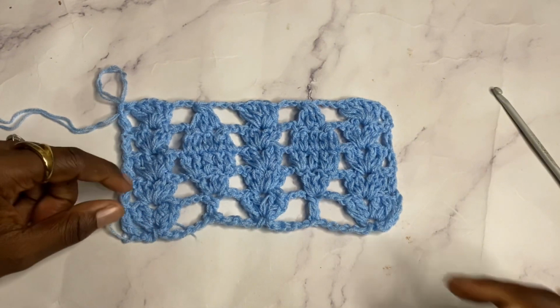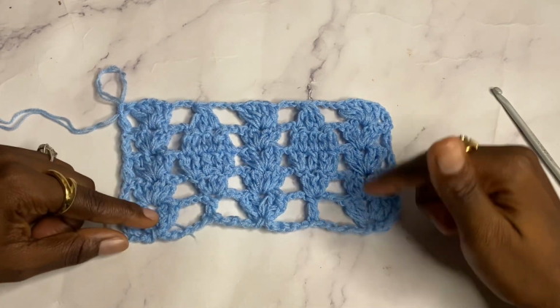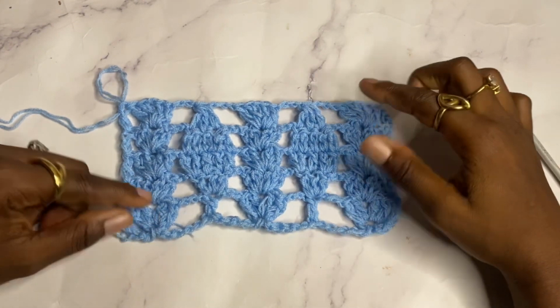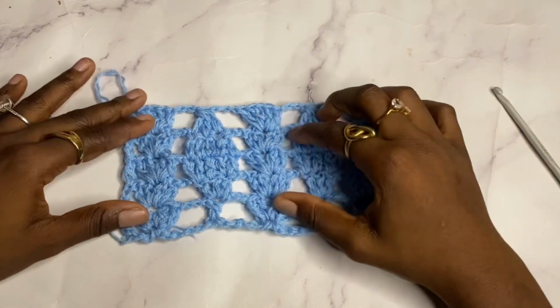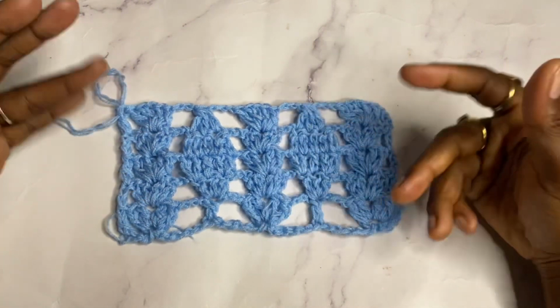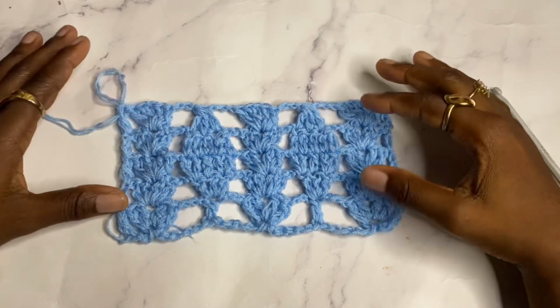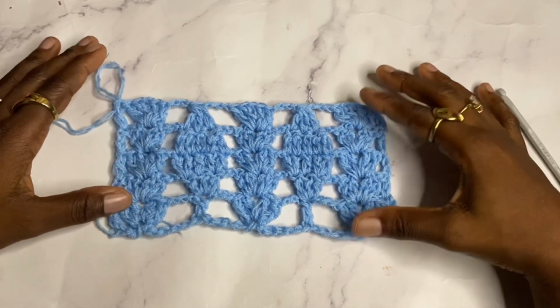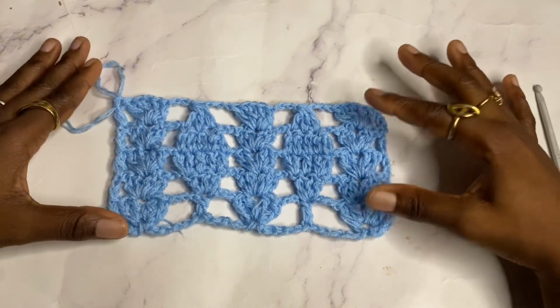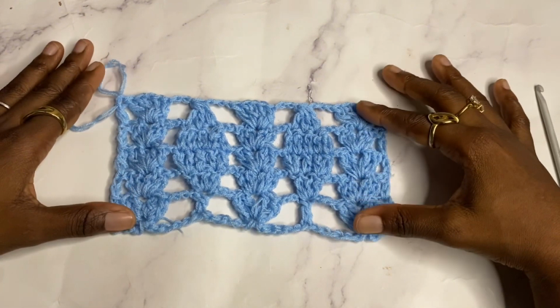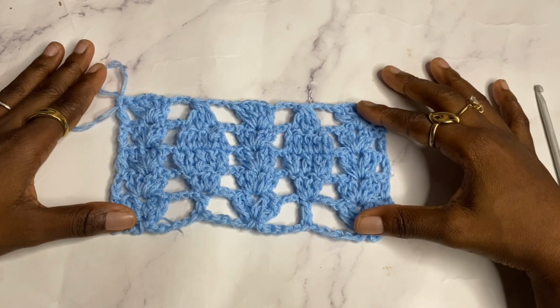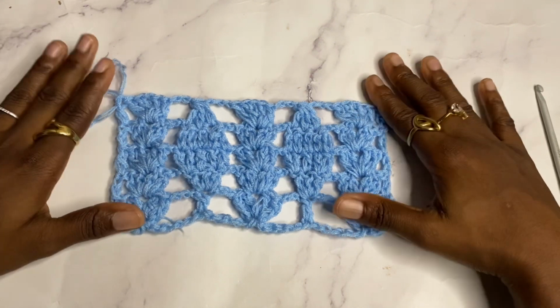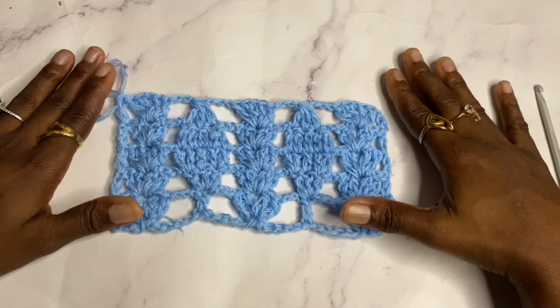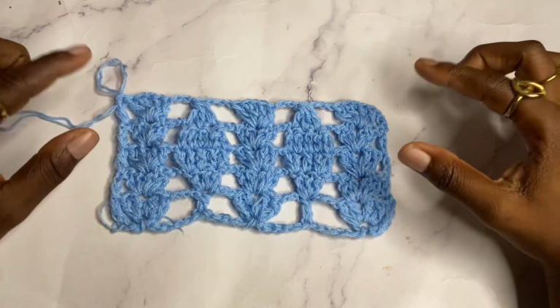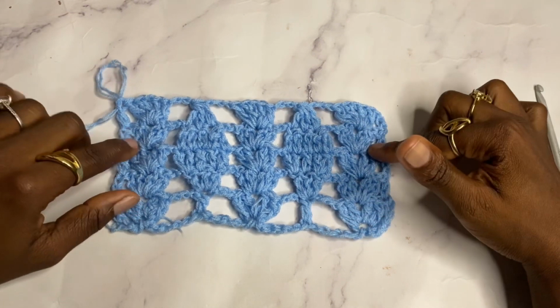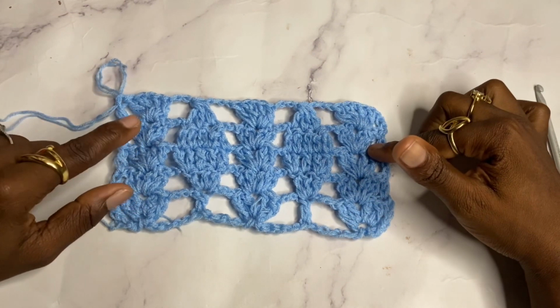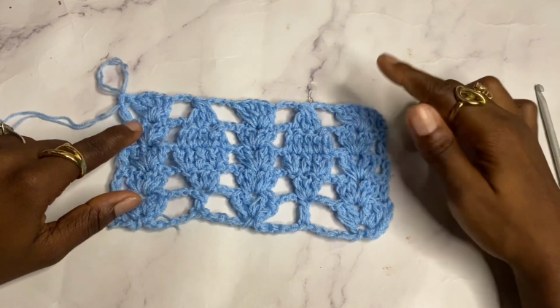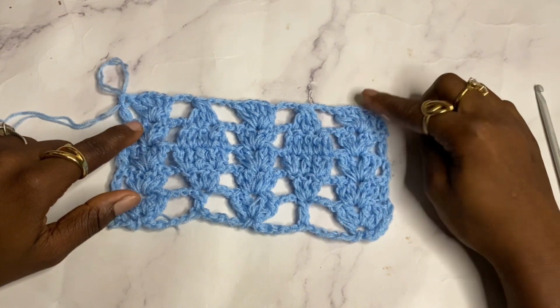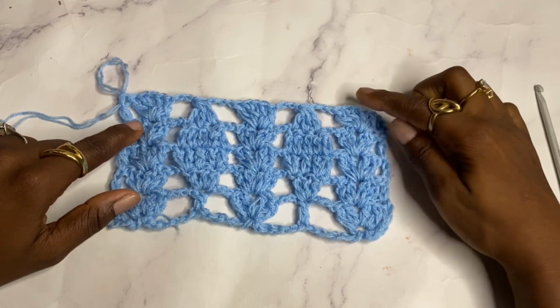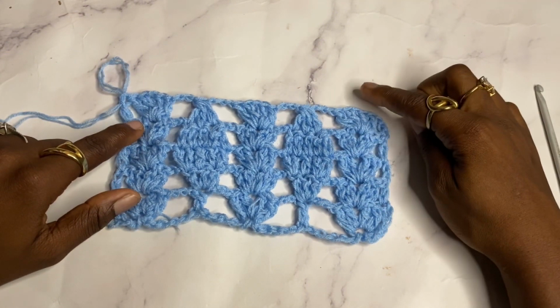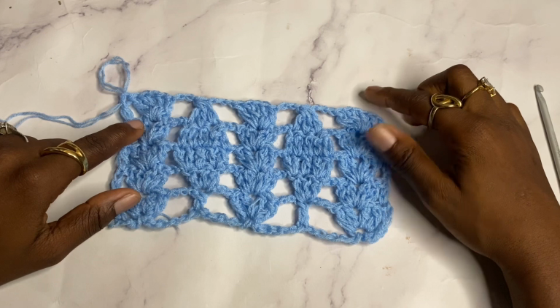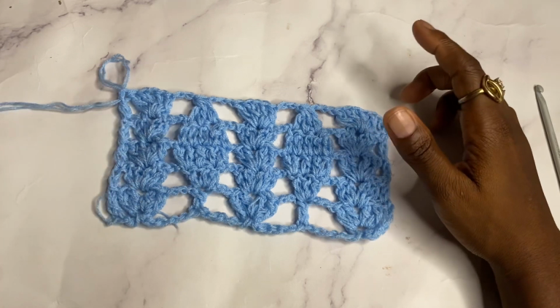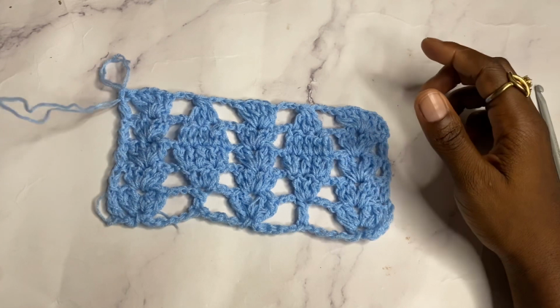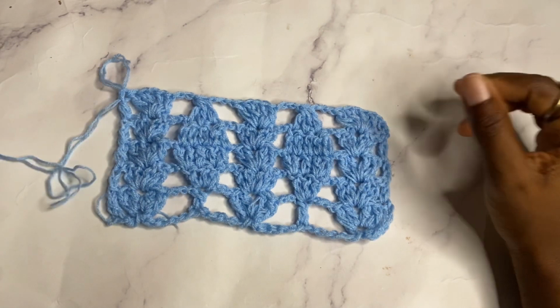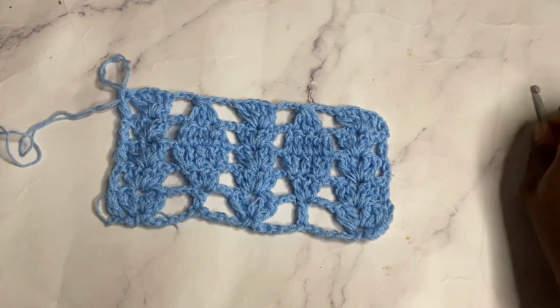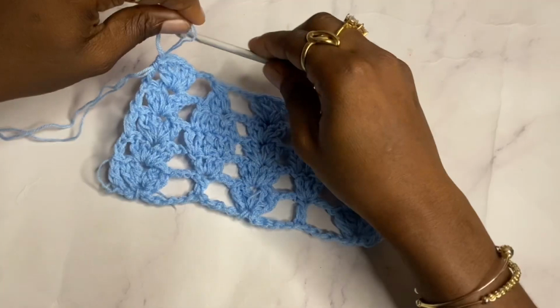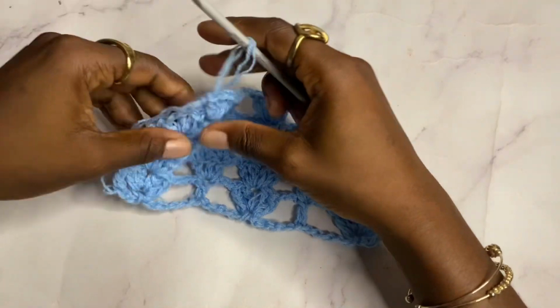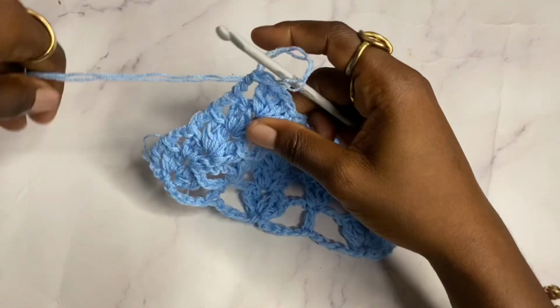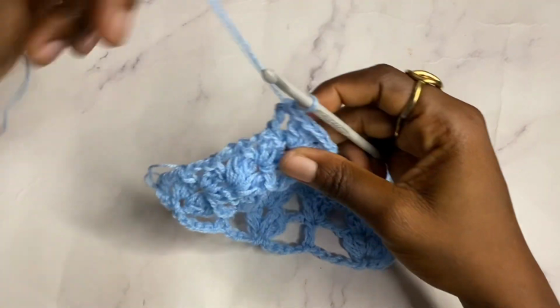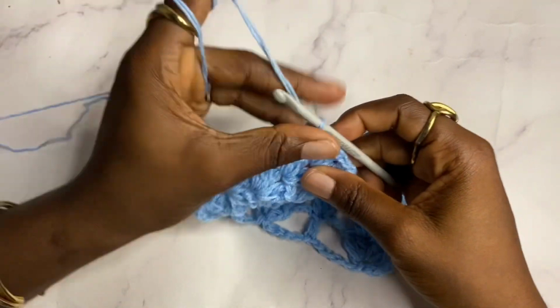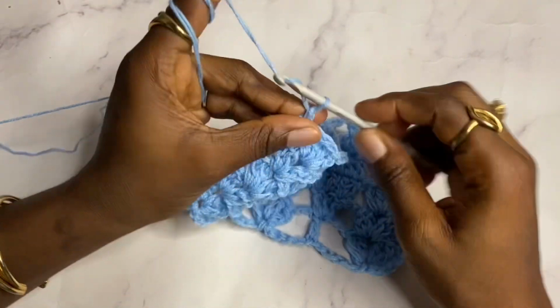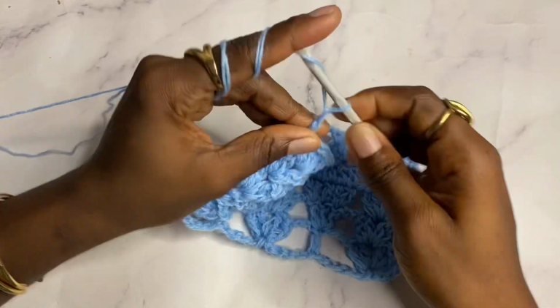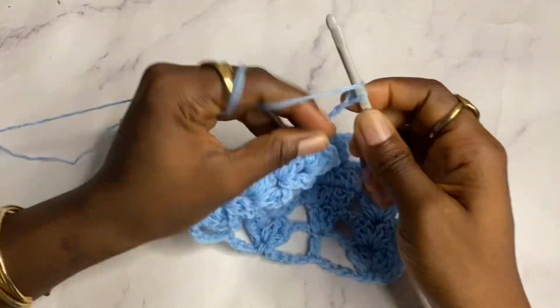From here we're going to repeat what we did in row one, then repeat what we did in row two, and continue to repeat to get our desired length. I'm going to repeat row one for you now so you get a better hang of it. We begin by chaining three.